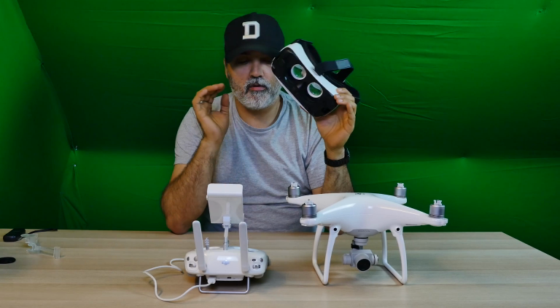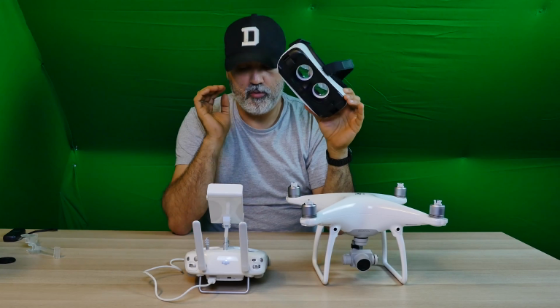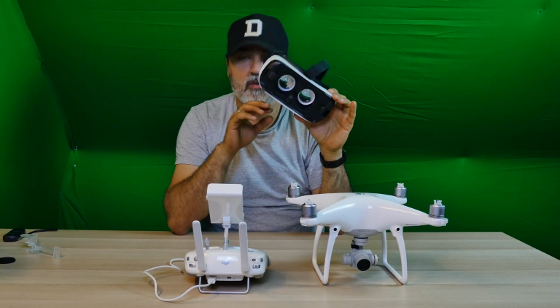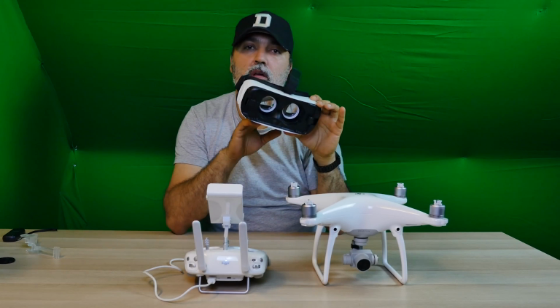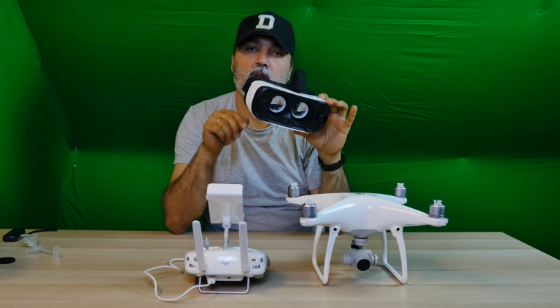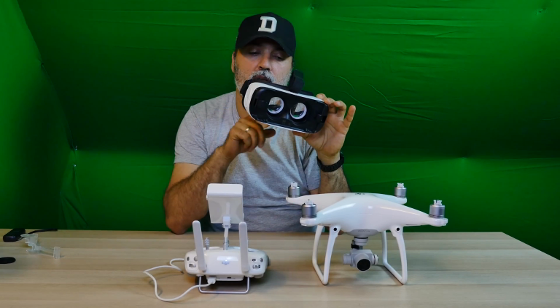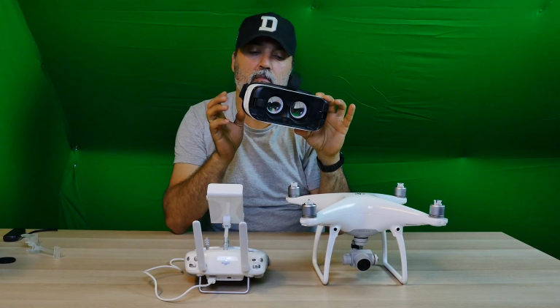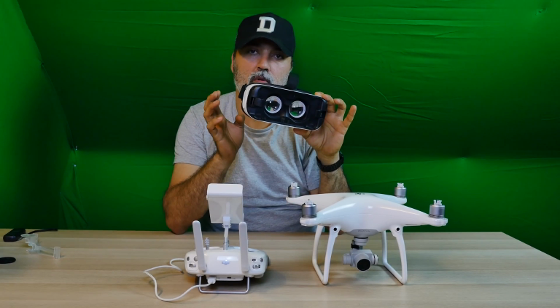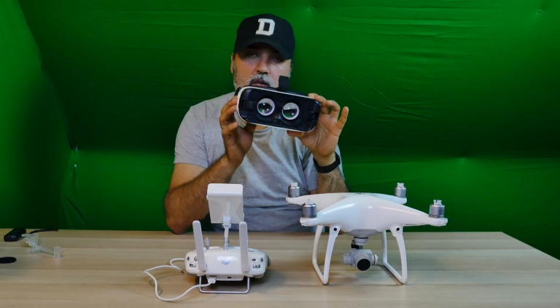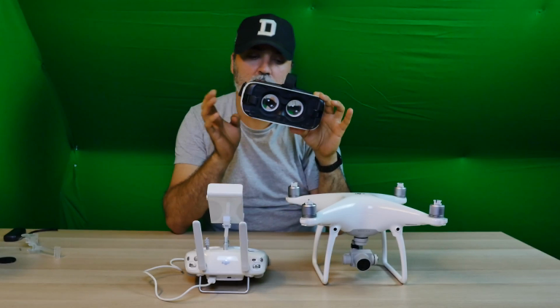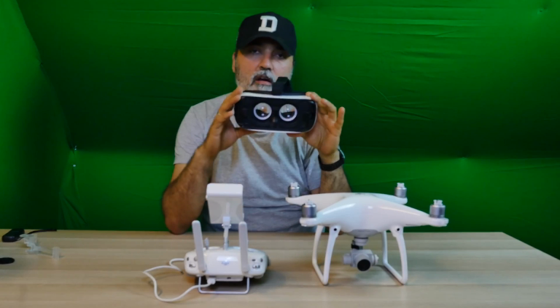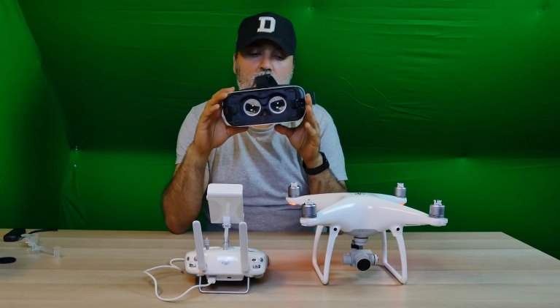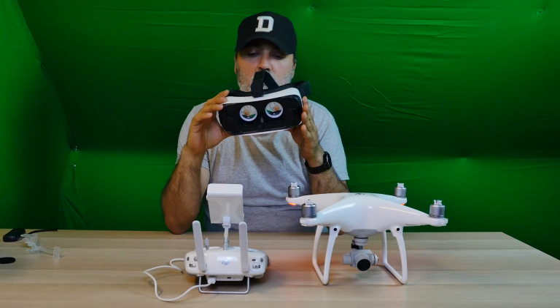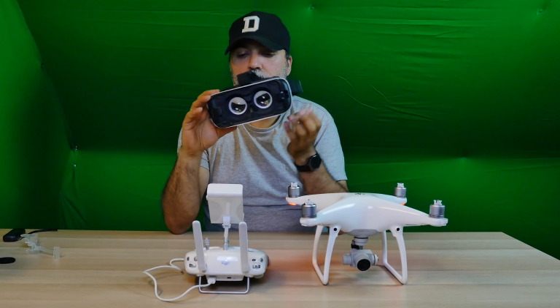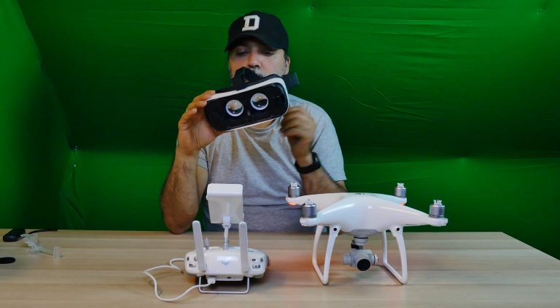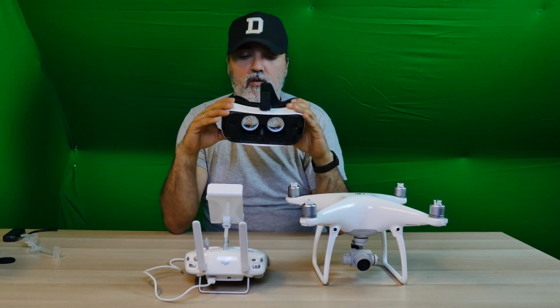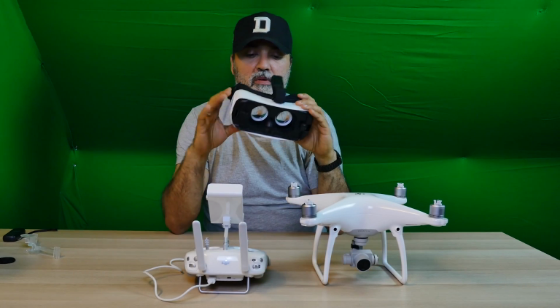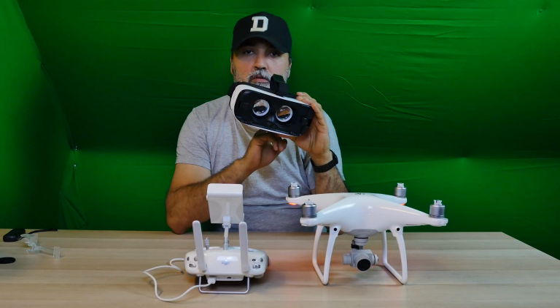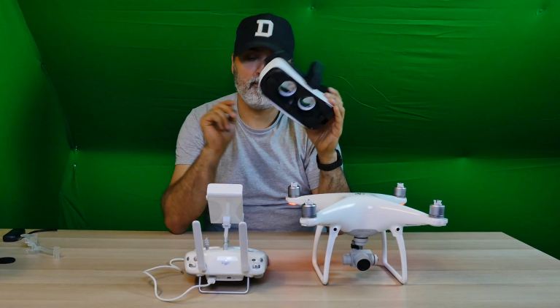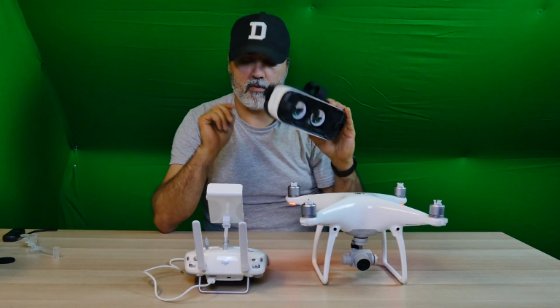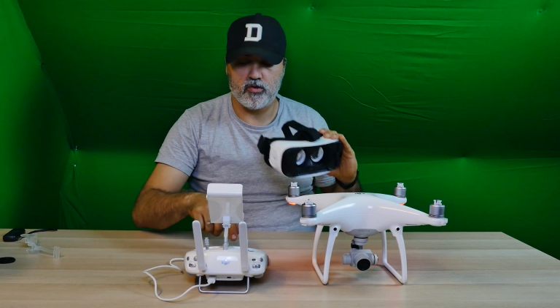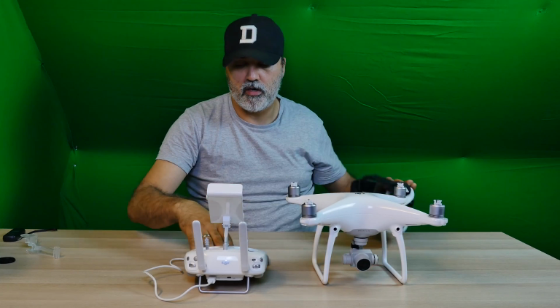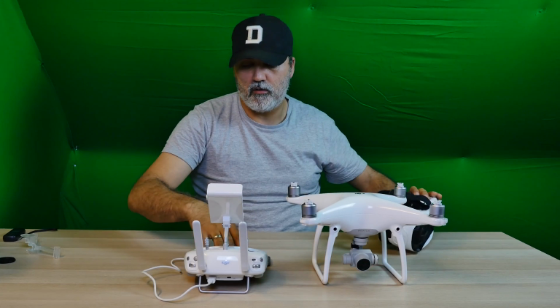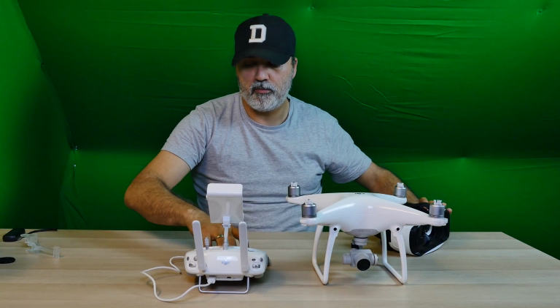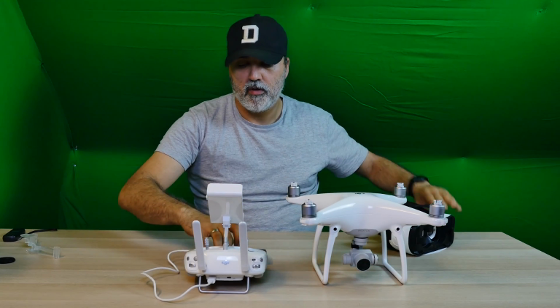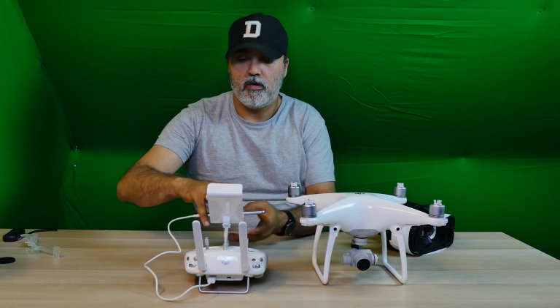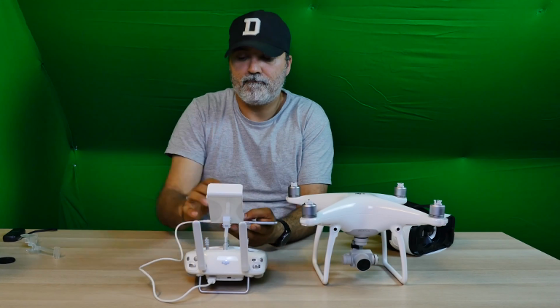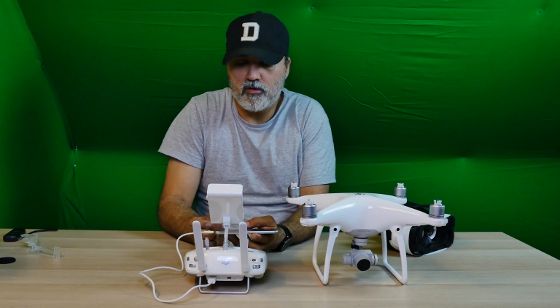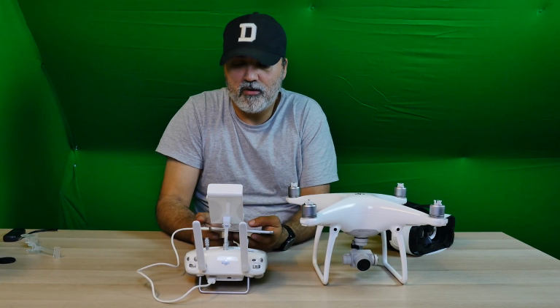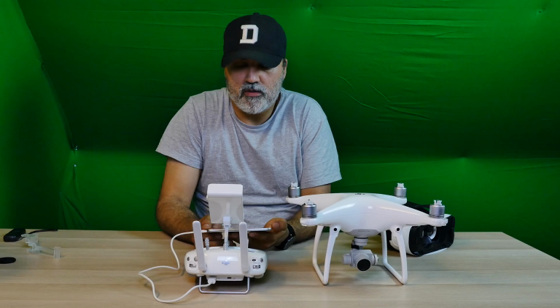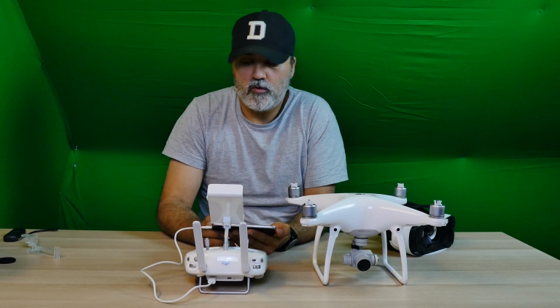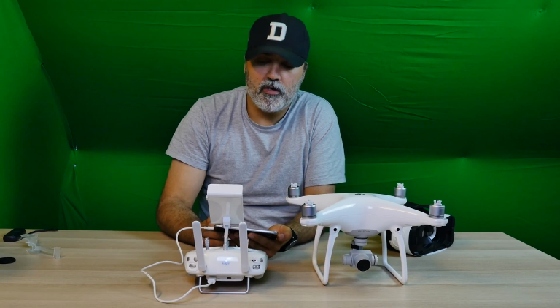I am not going to put it on inside the Gear VR because it is useless — you will not be able to see. But I am going to show you with a camera from the top, and show you how it looks once you put it on your head.